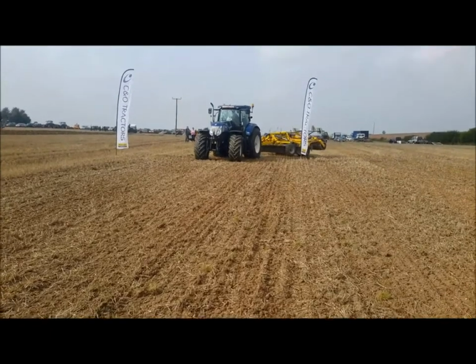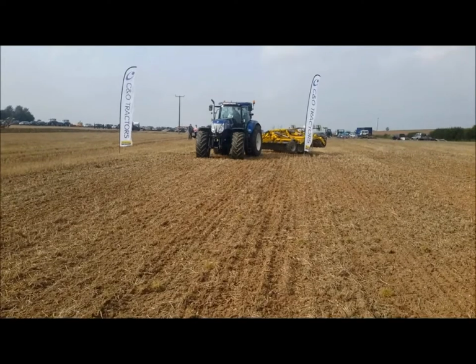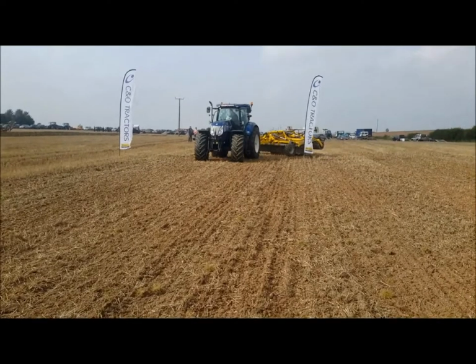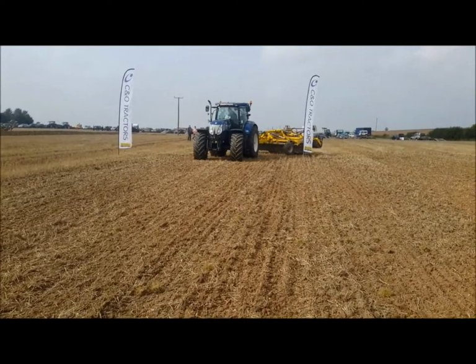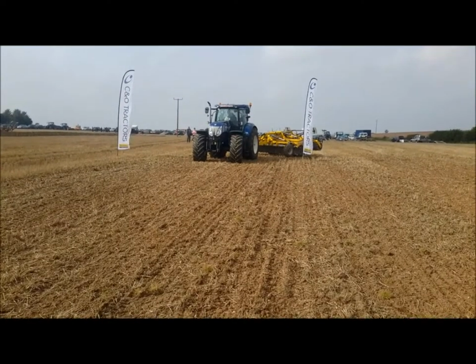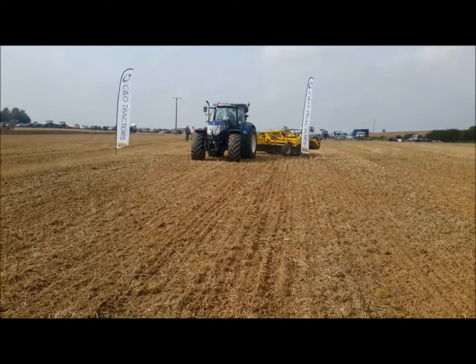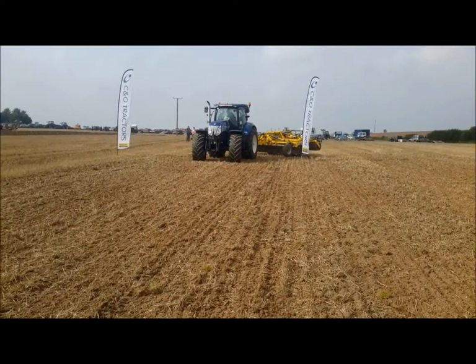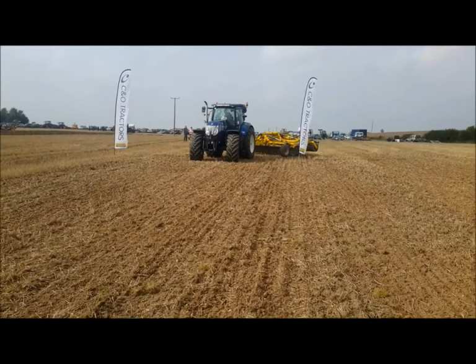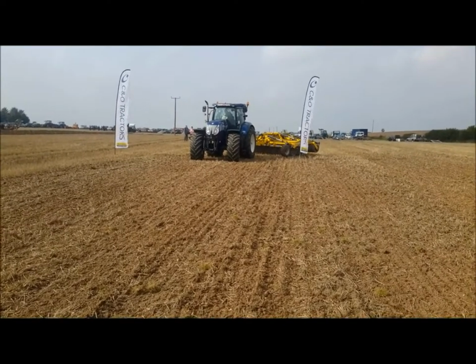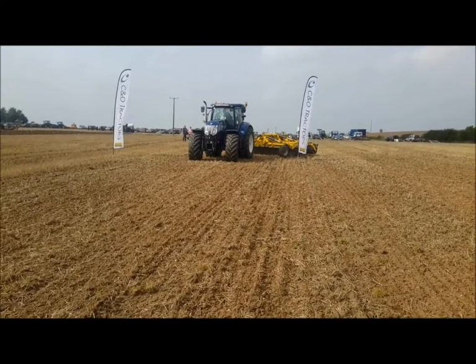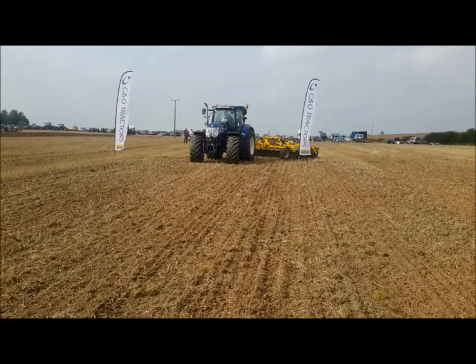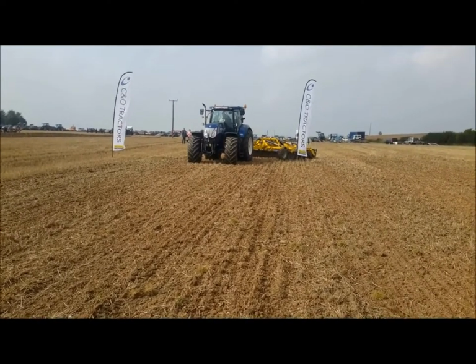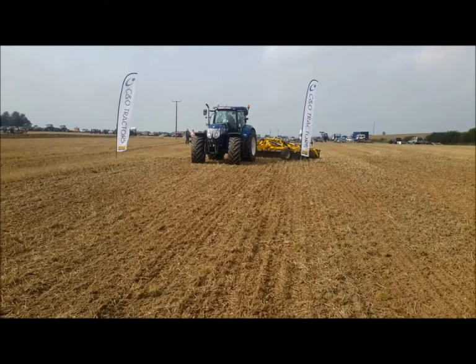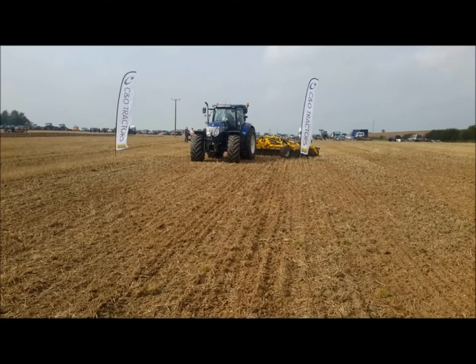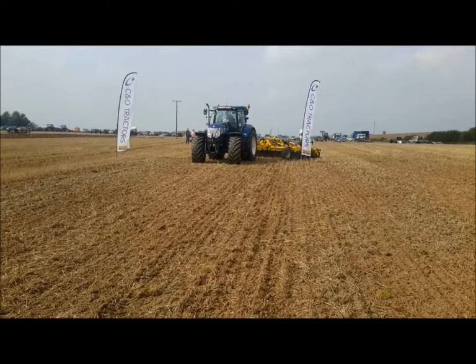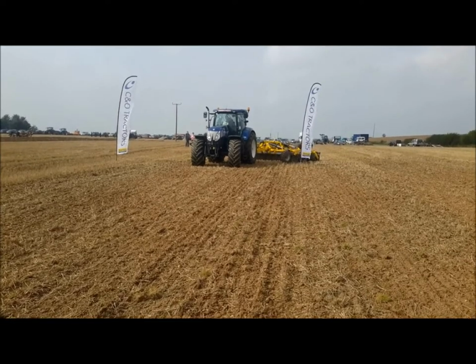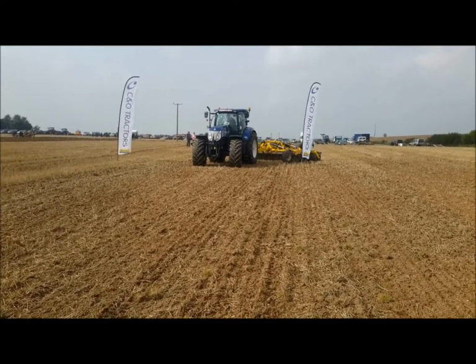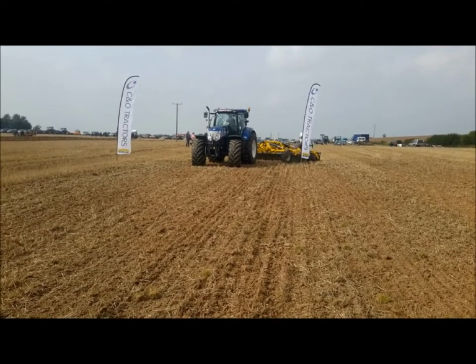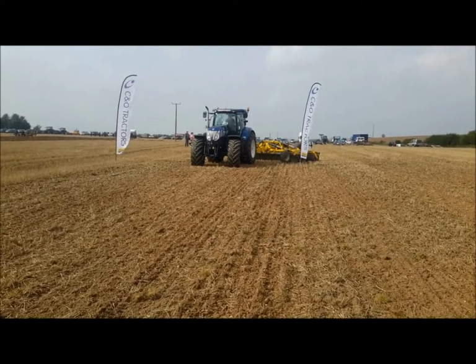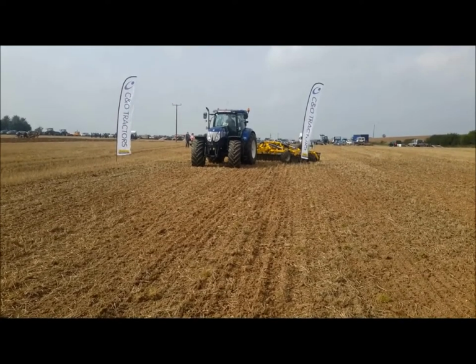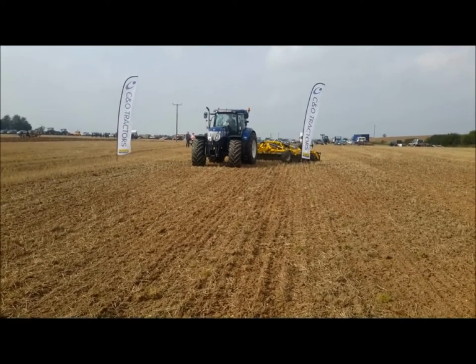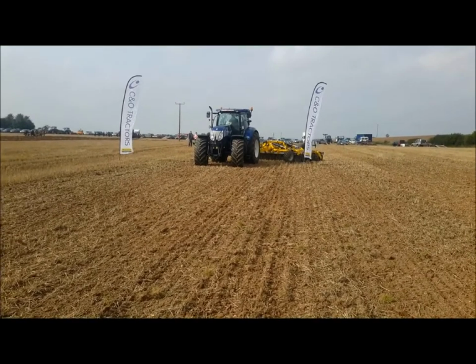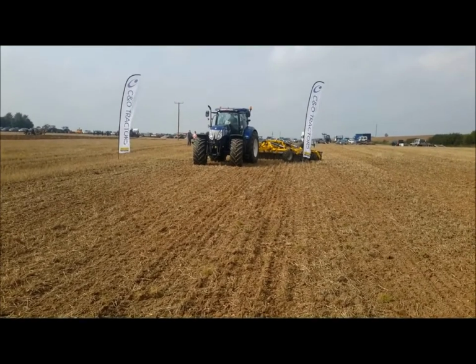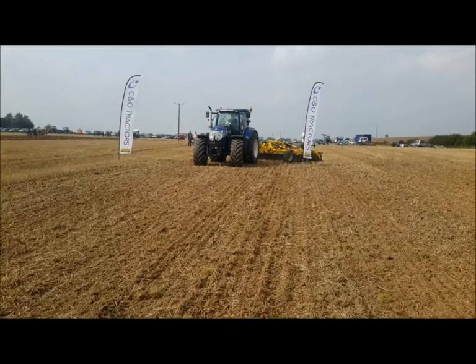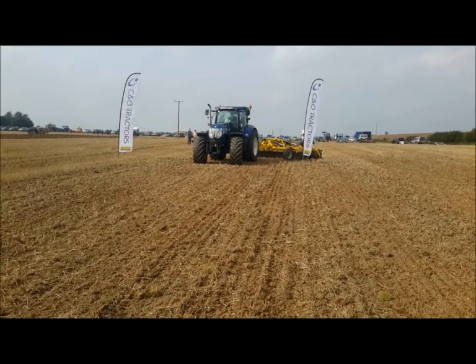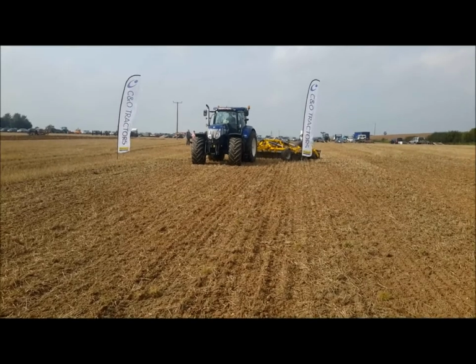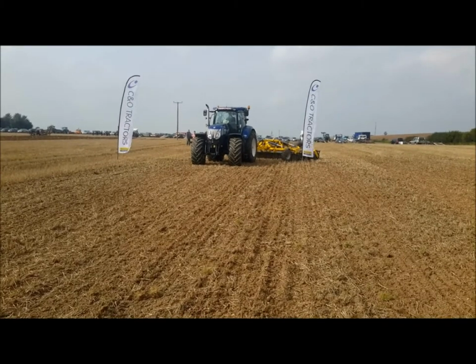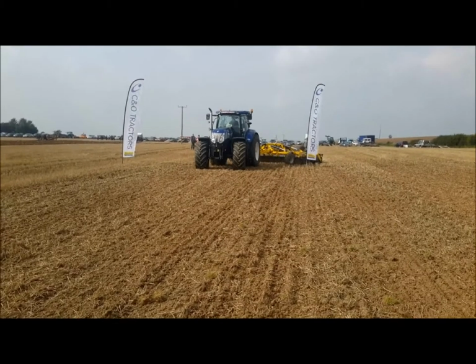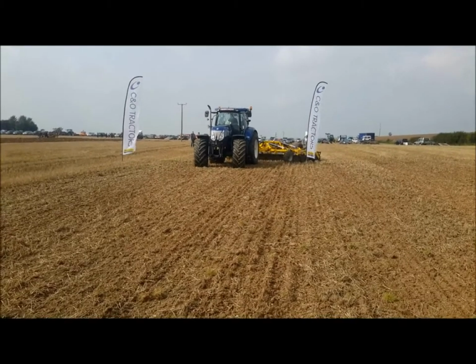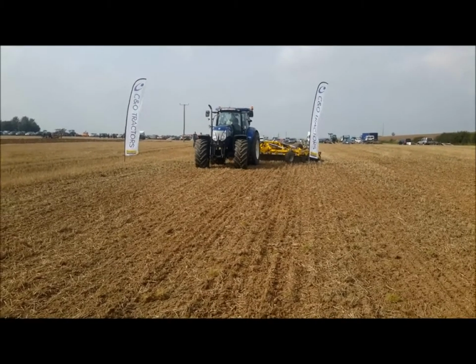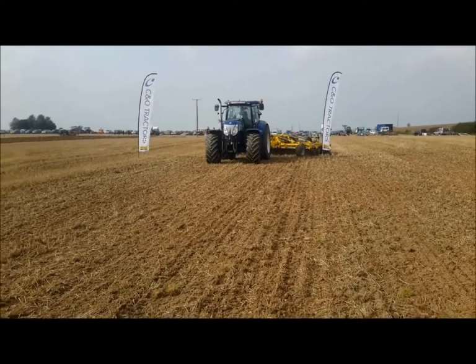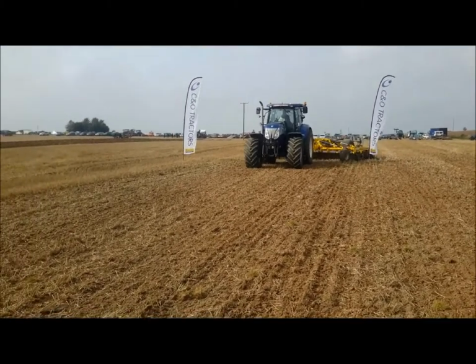Ben Vest at the Pirbeck Young Farmers Plough match, driving the New Holland T7272 Auto Command and the Bednar Swifter disc — a 5-metre disc type cultivation.